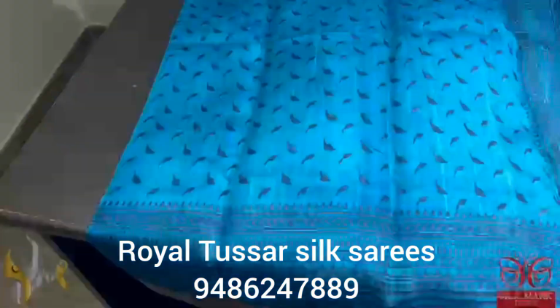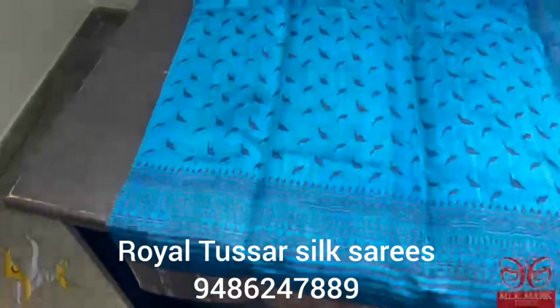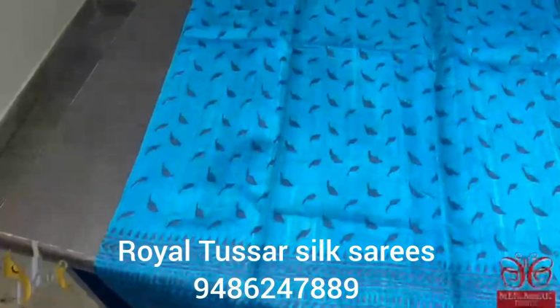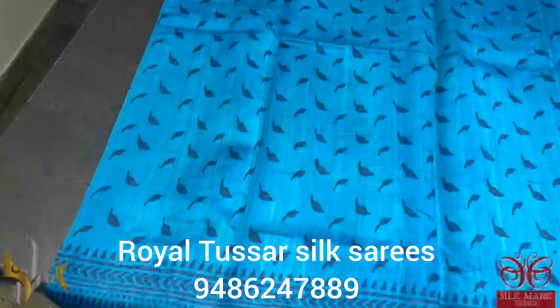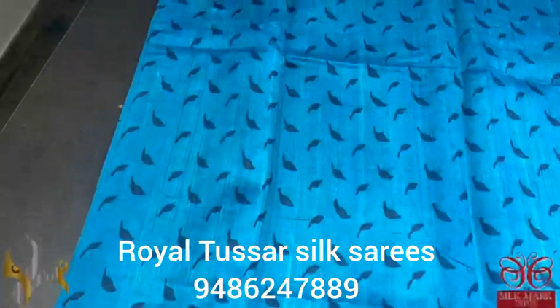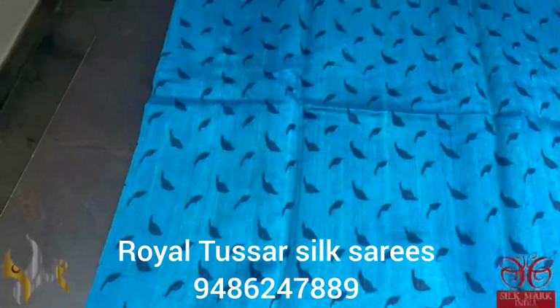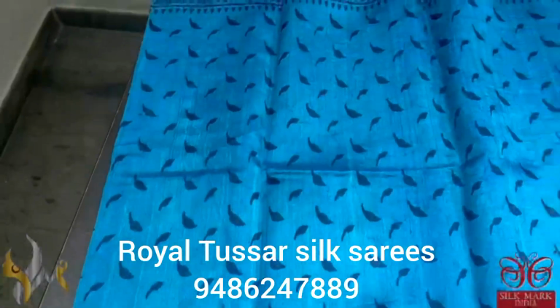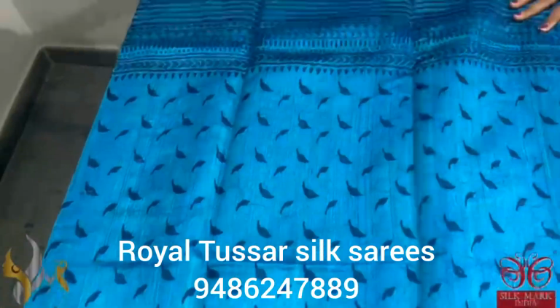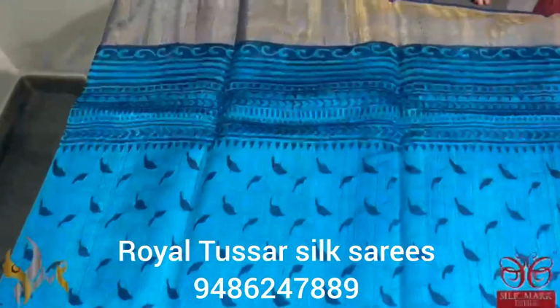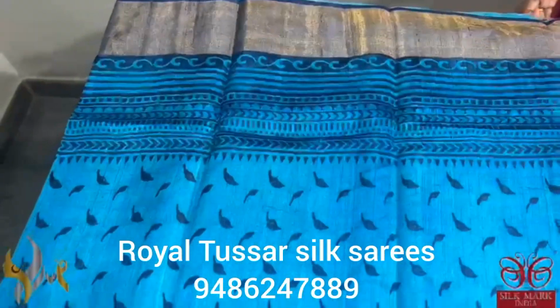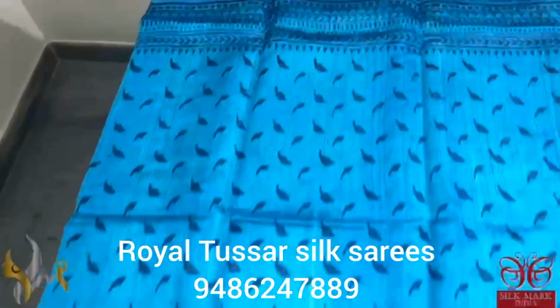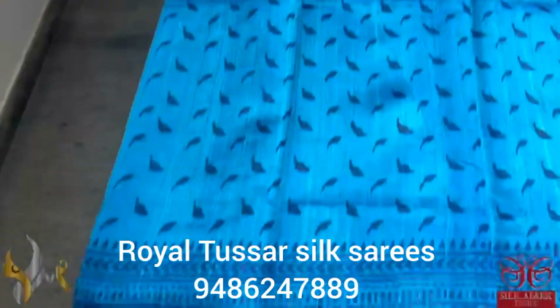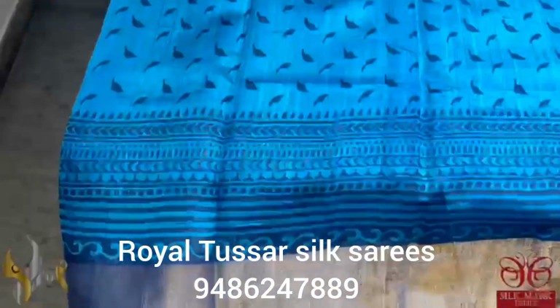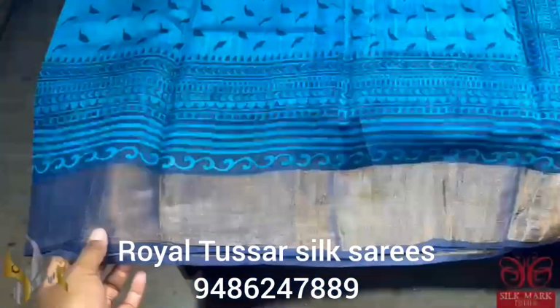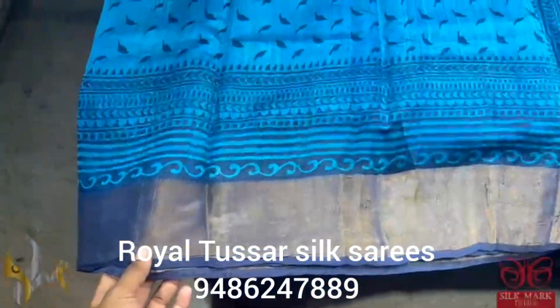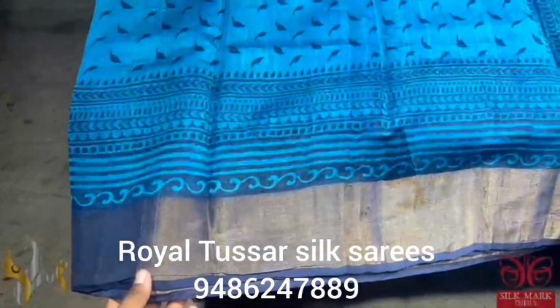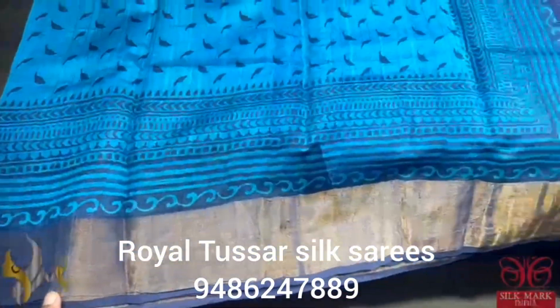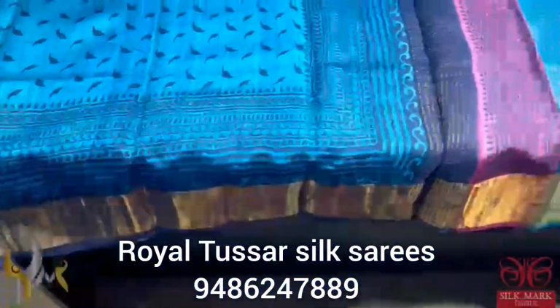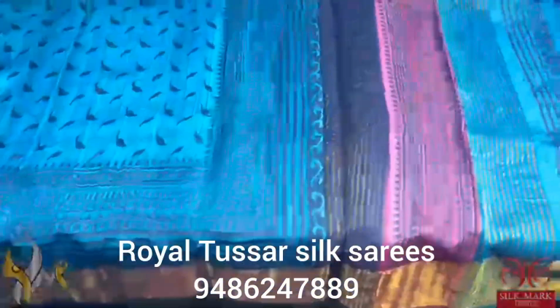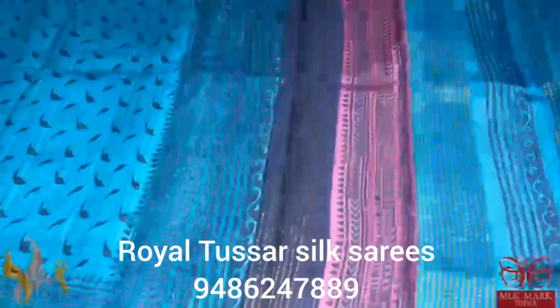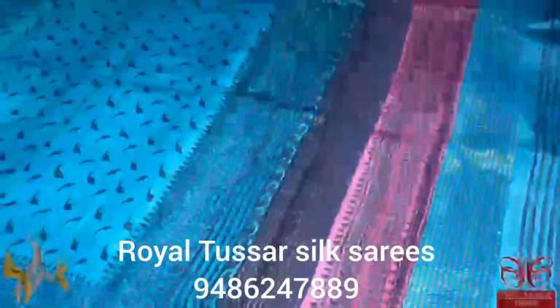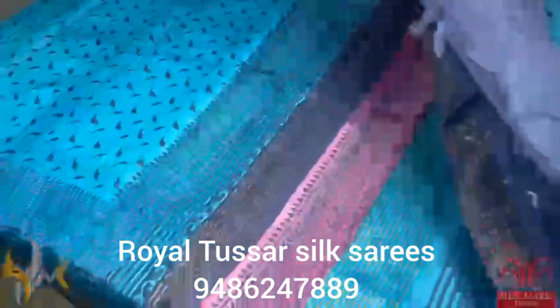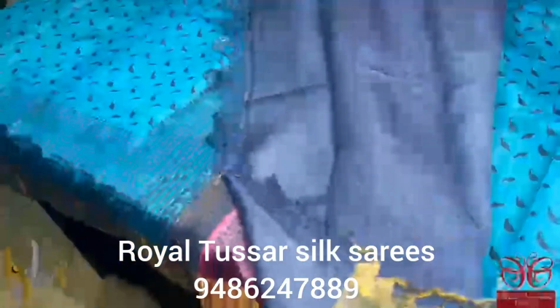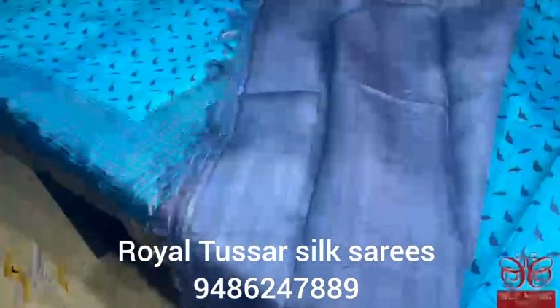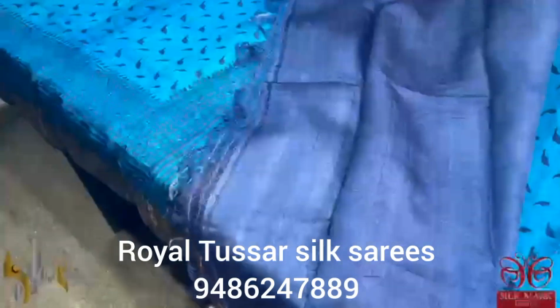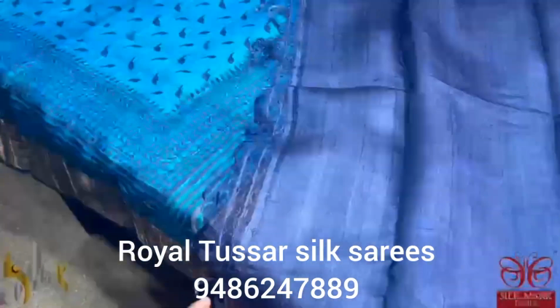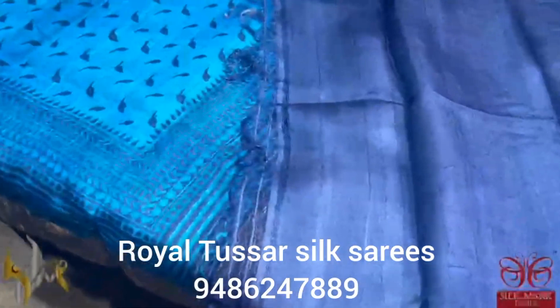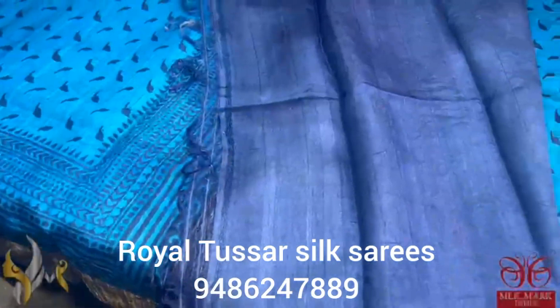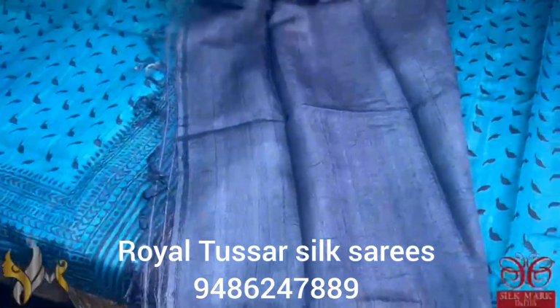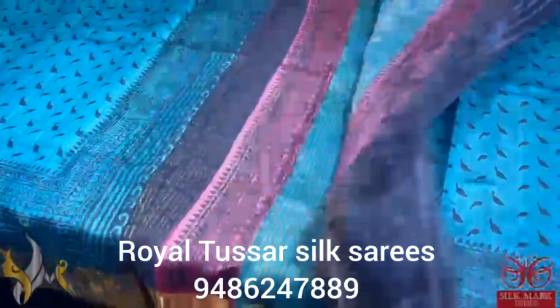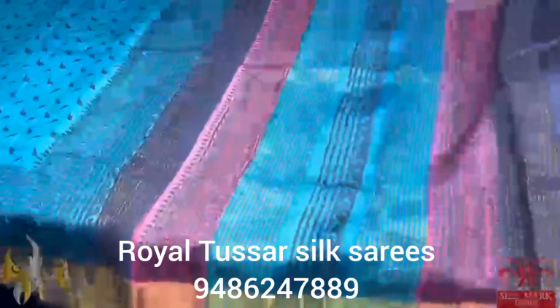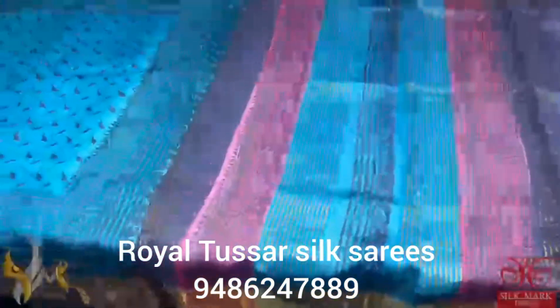Dark ananda blue color sari with prints in black, leaf design, simple printing with both side borders also printed in dark blue. The border of the sari is also here in navy dark blue color. Same way the pallu and the blouse piece is also in the dark navy blue color.